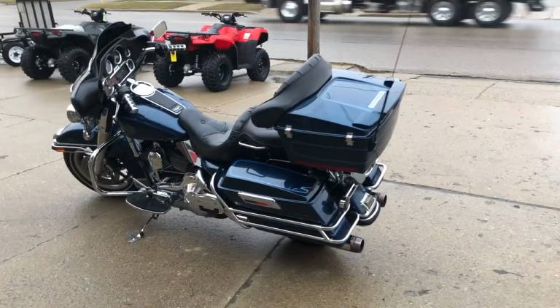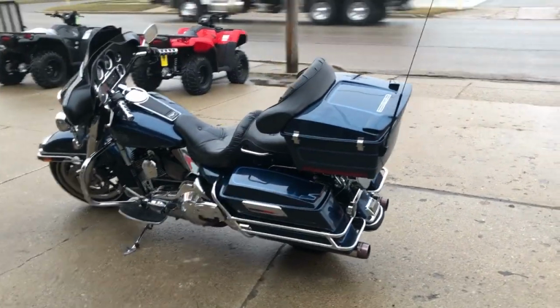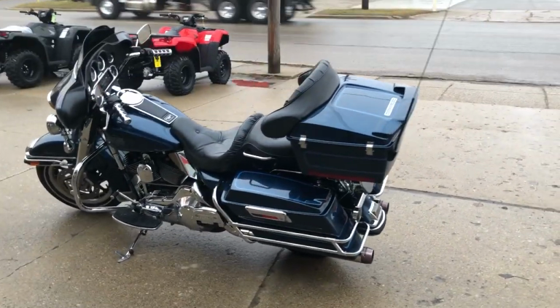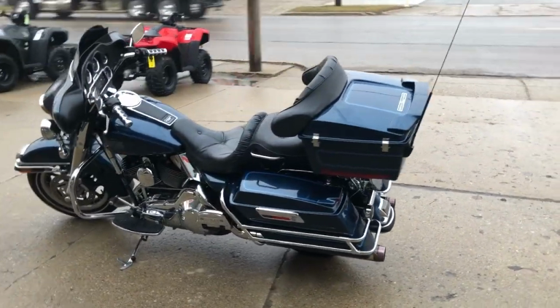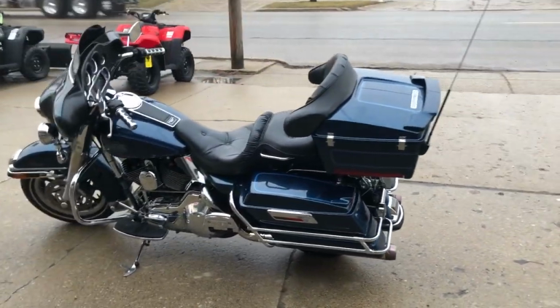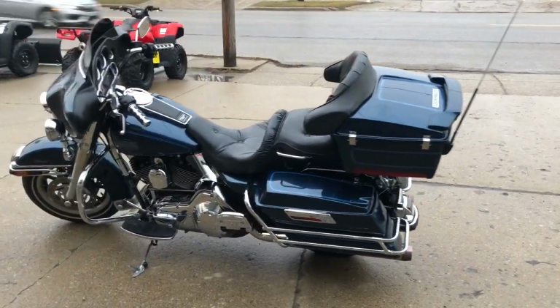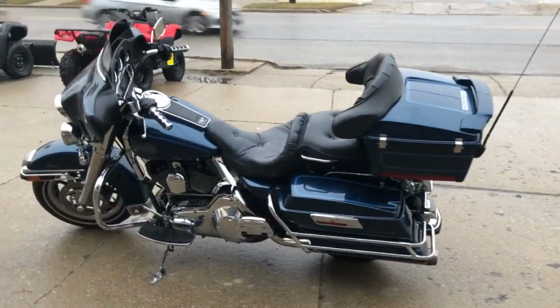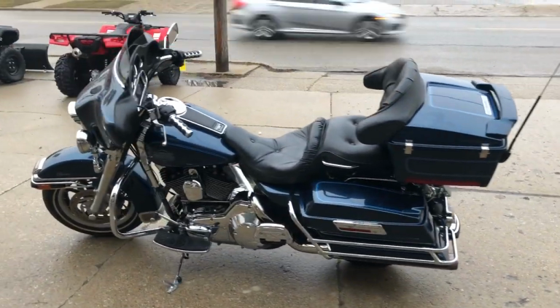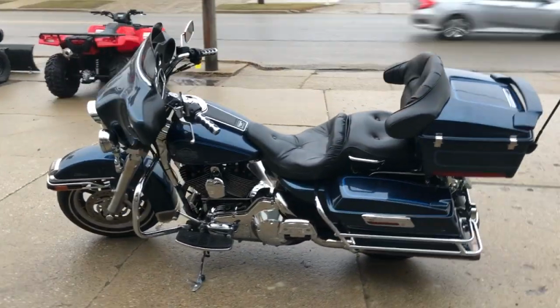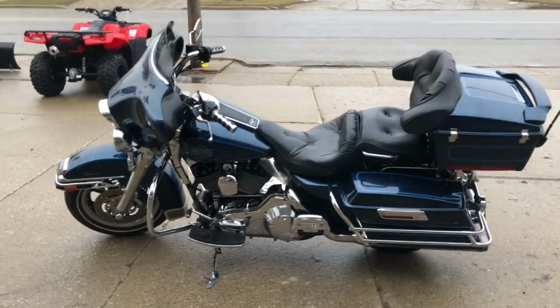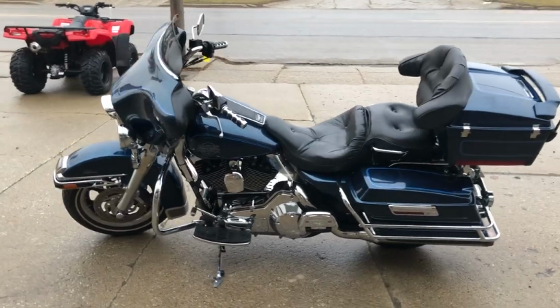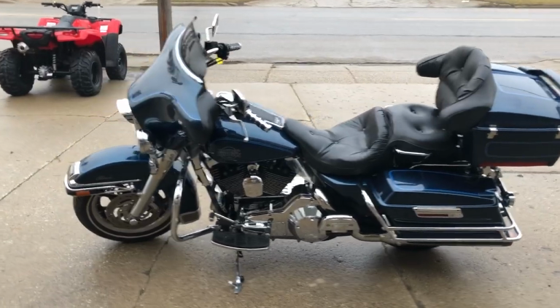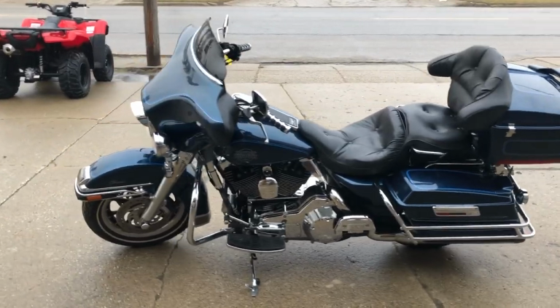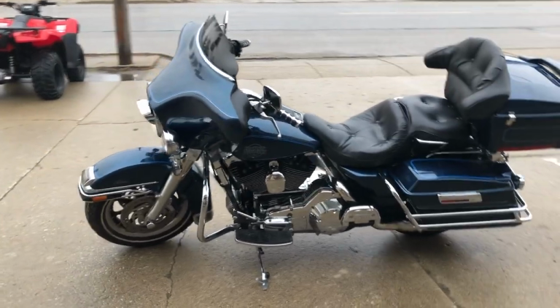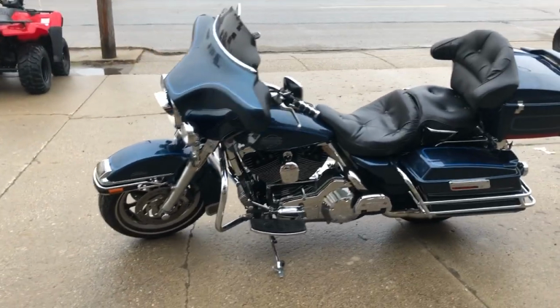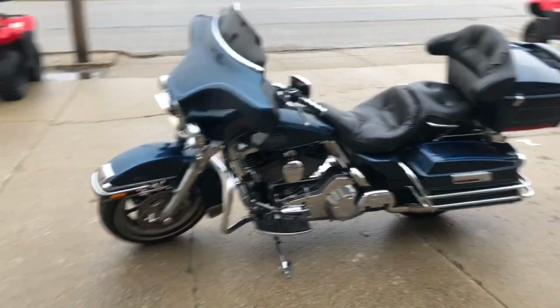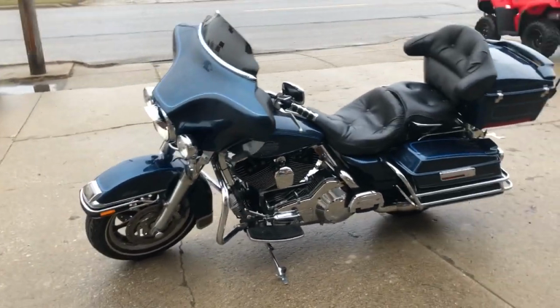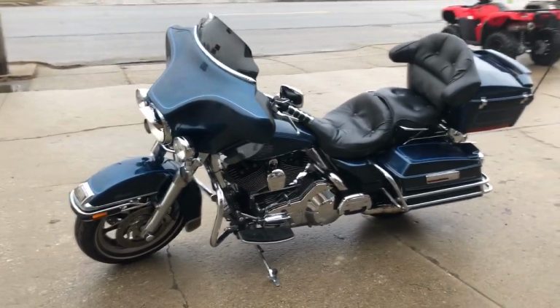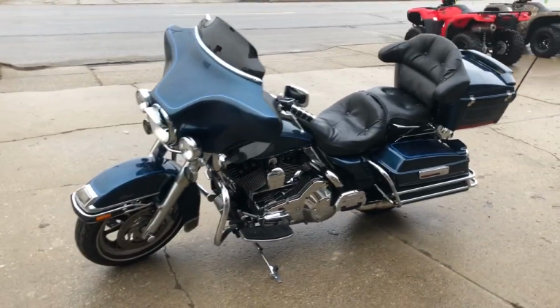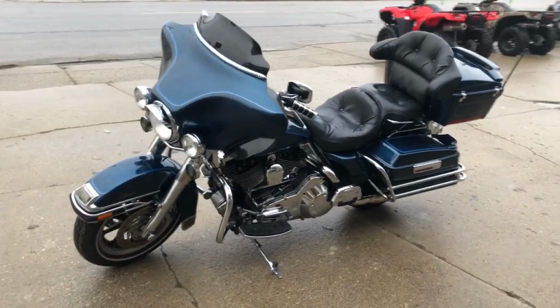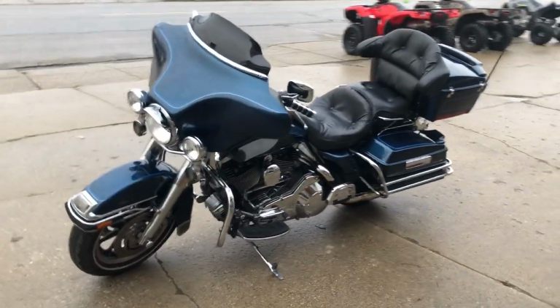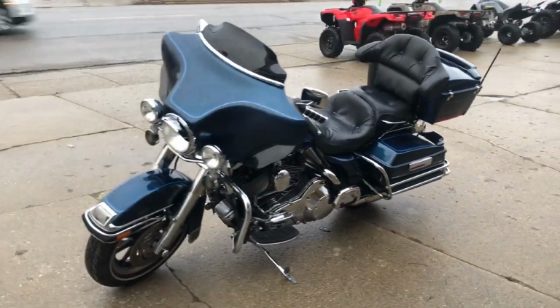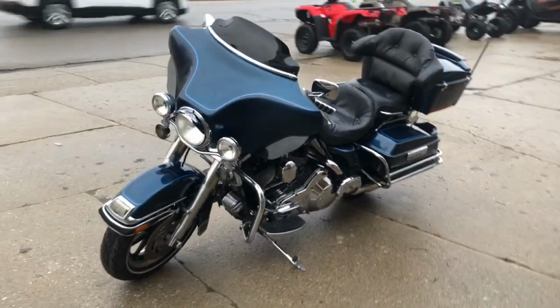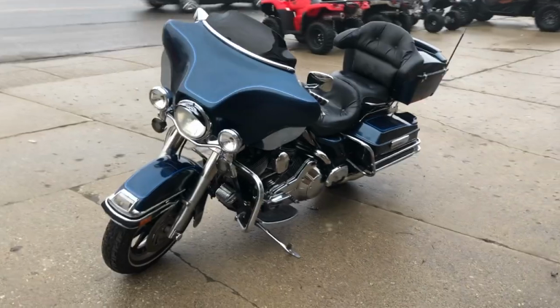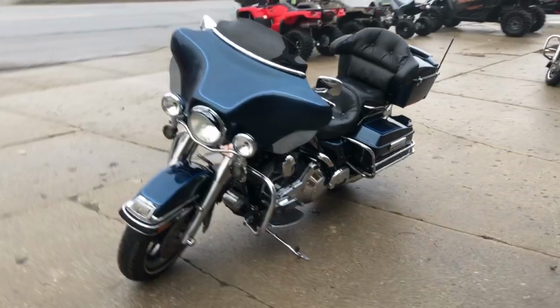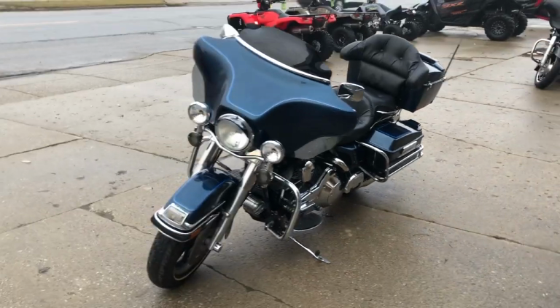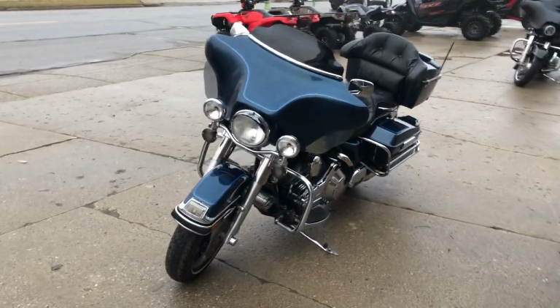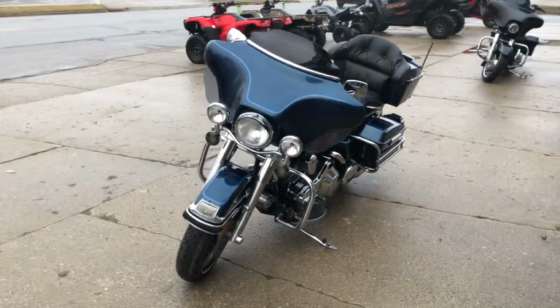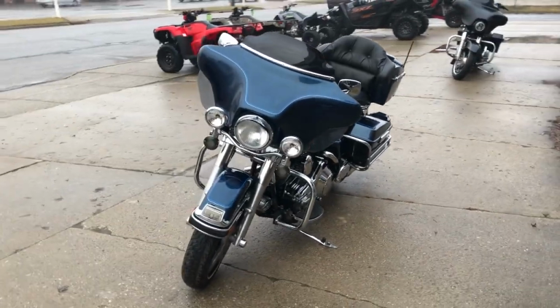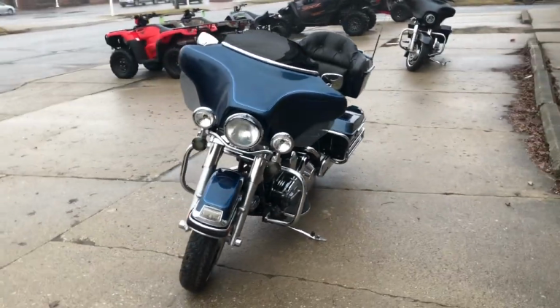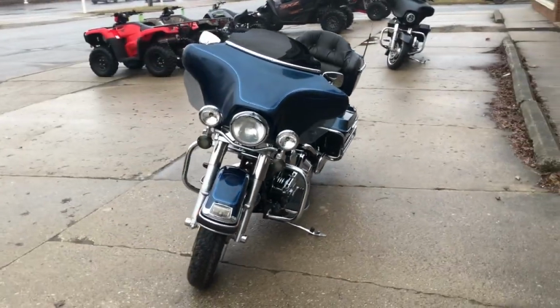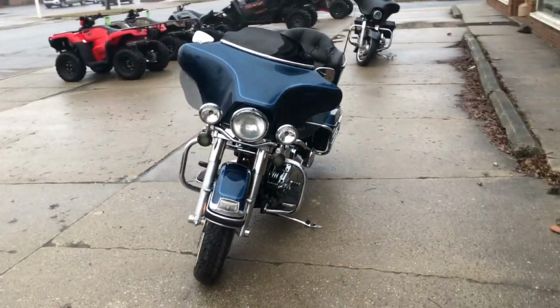Runs strong, everything works, it needs nothing and the dual Reinhardt exhaust sounds great. It's just been serviced at the dealership, inspected, all fluids have been changed and this one is ready to ride.